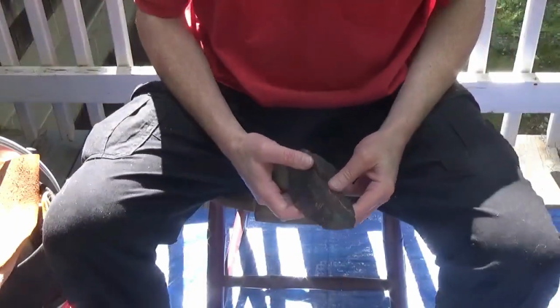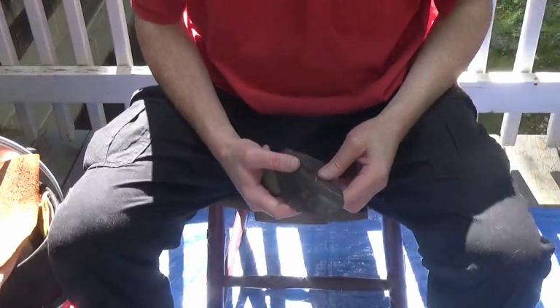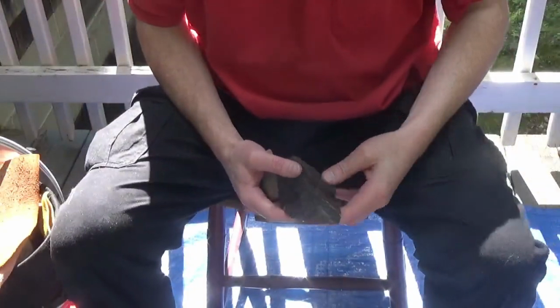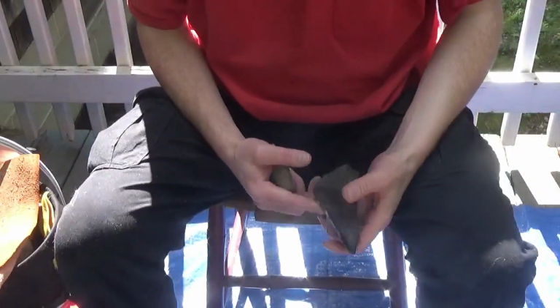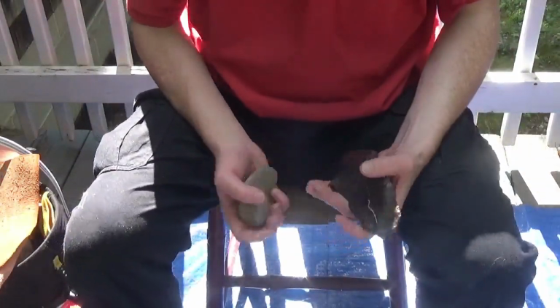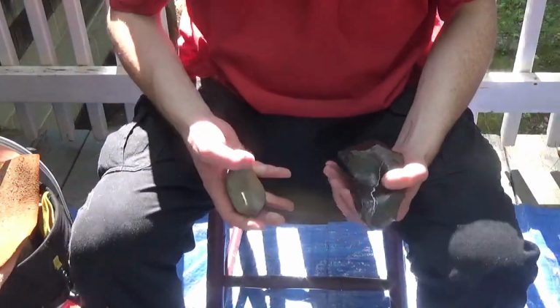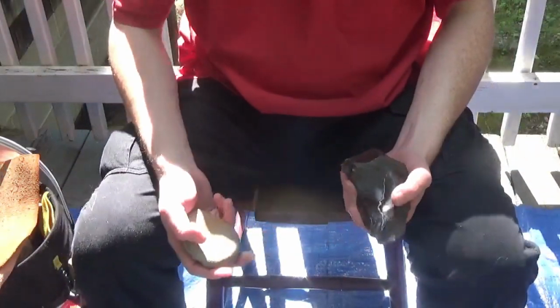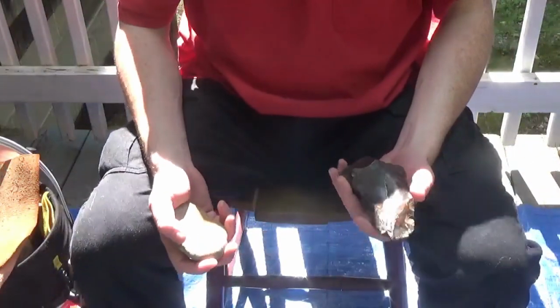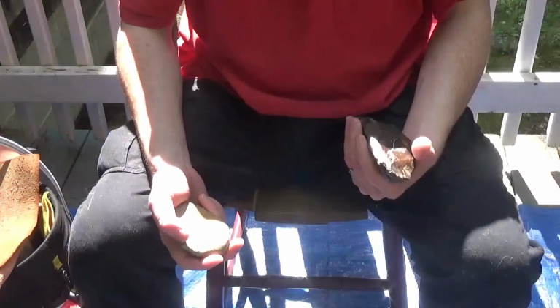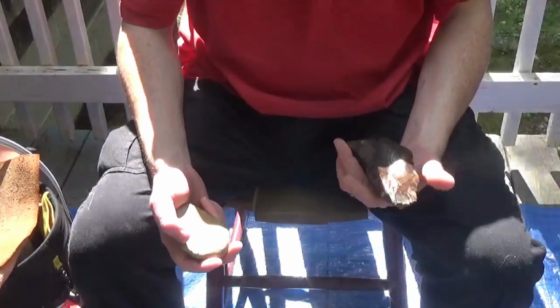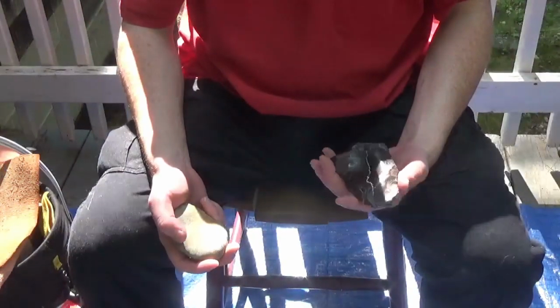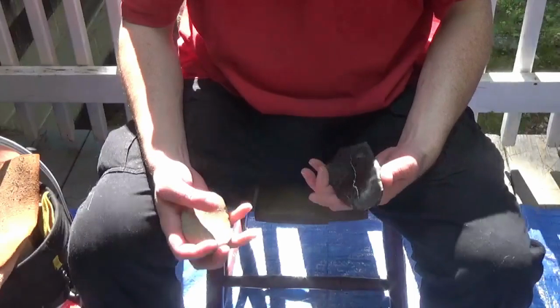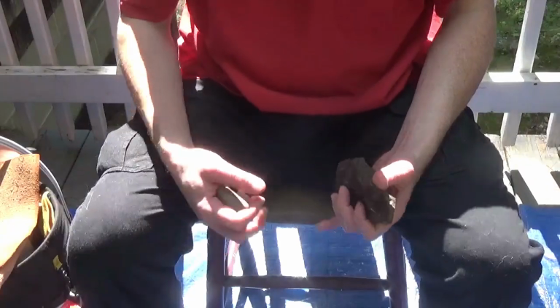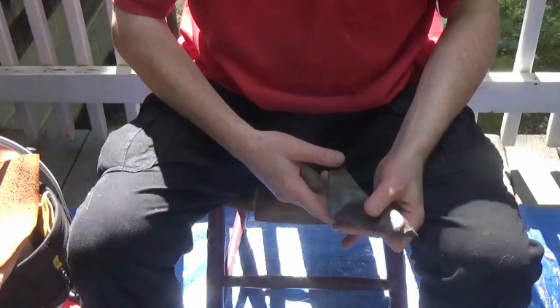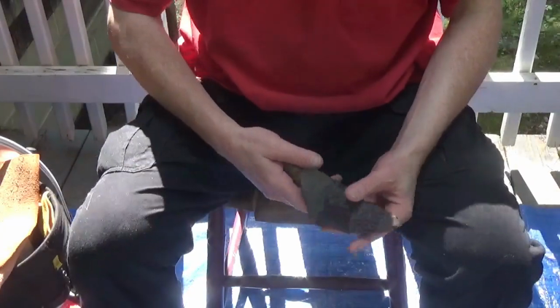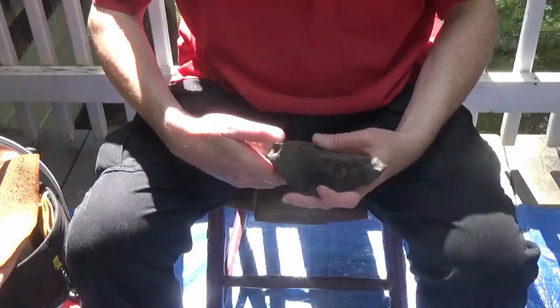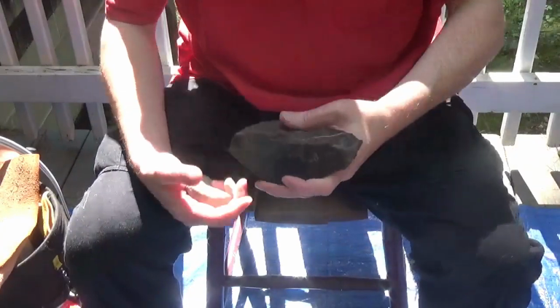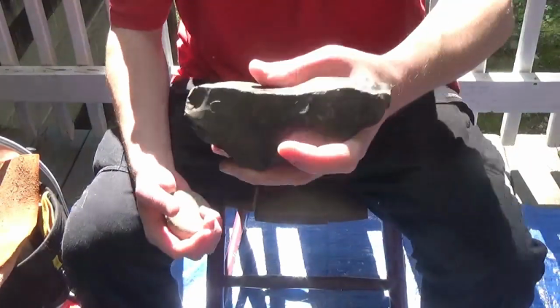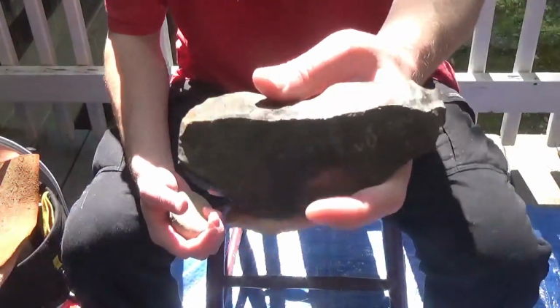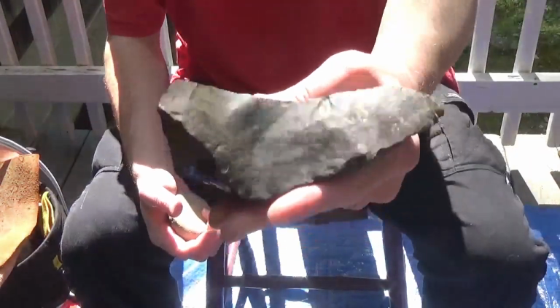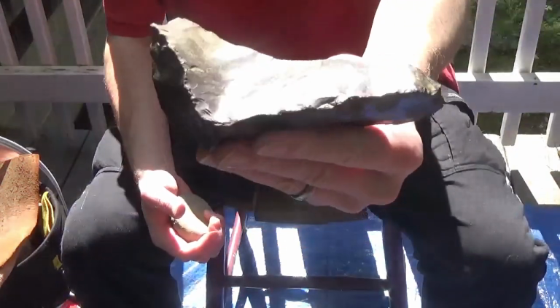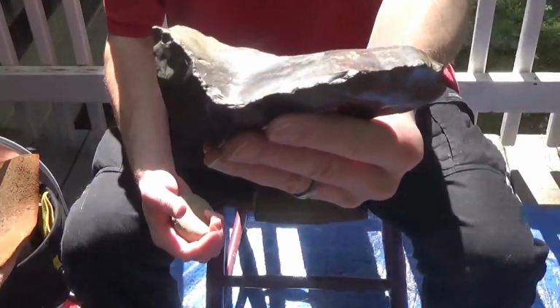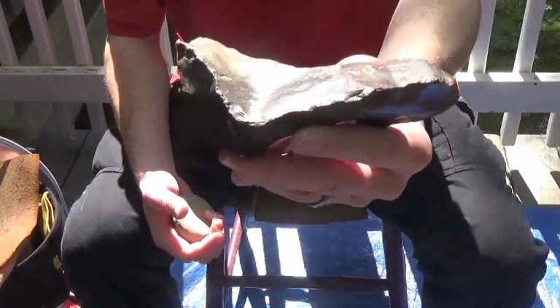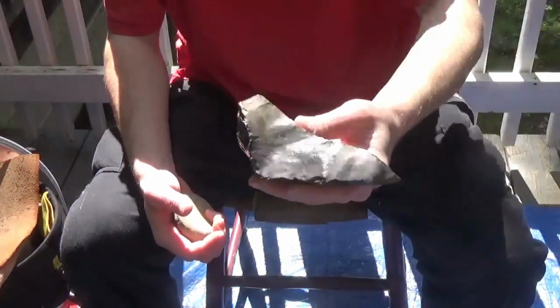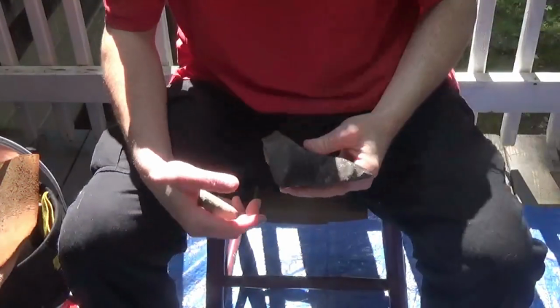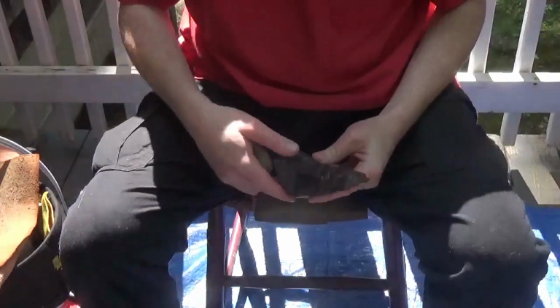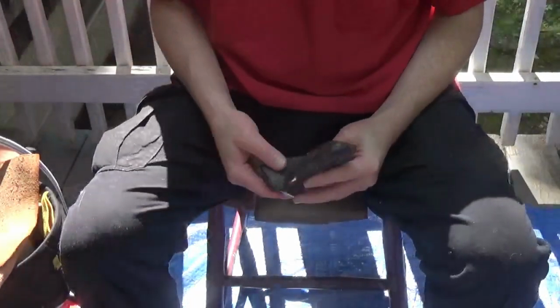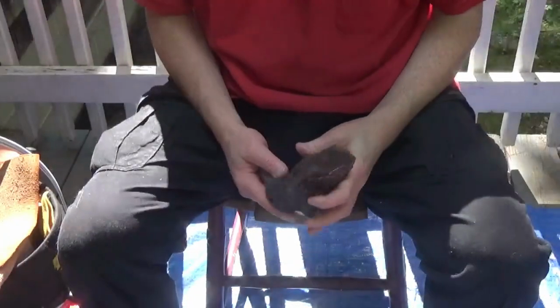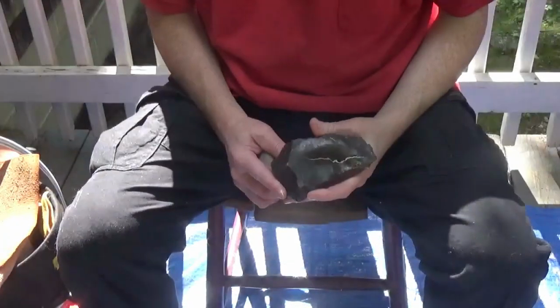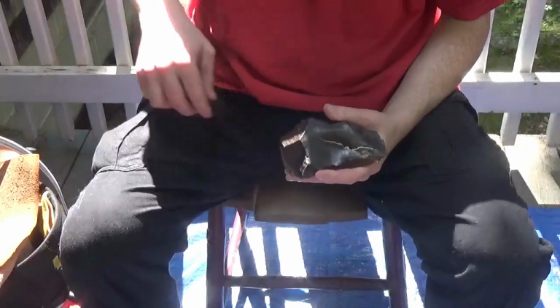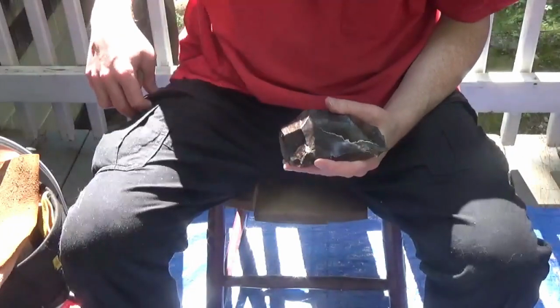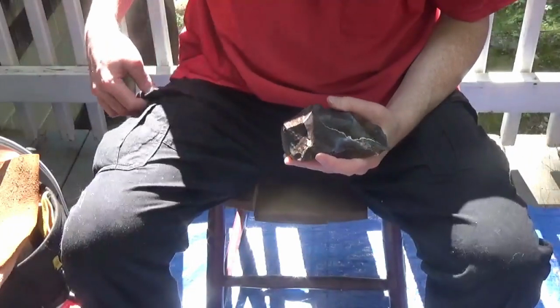Hey guys, Greenbird here. I've got a piece of Rainy Buttes petrified wood. It's from North Dakota.